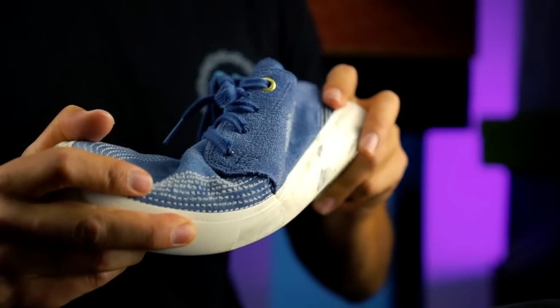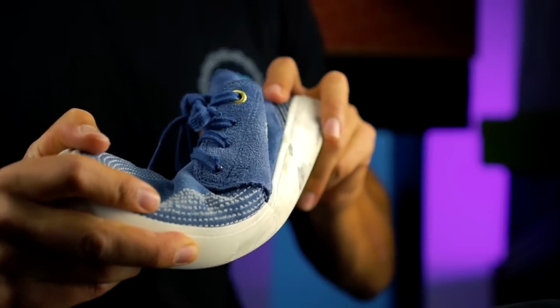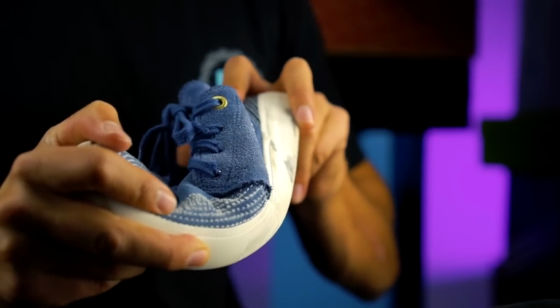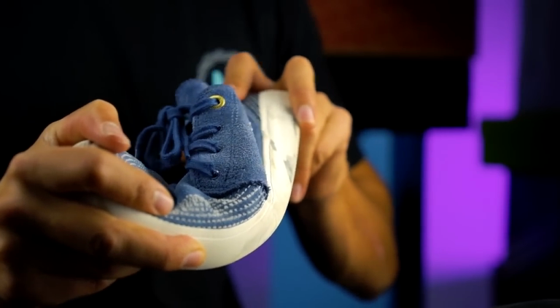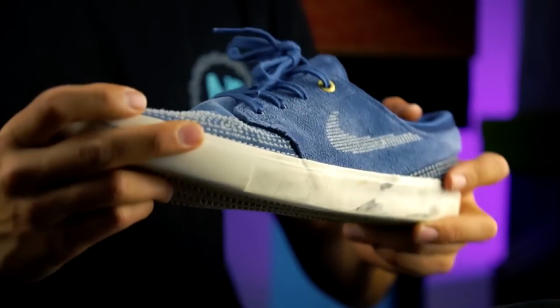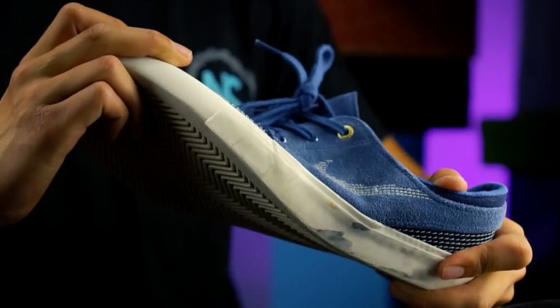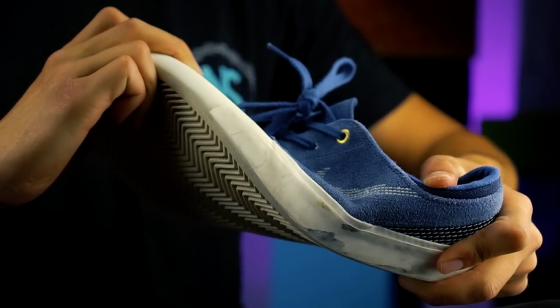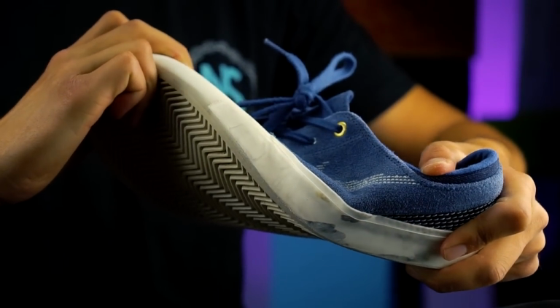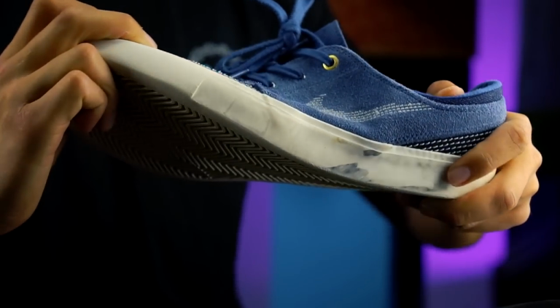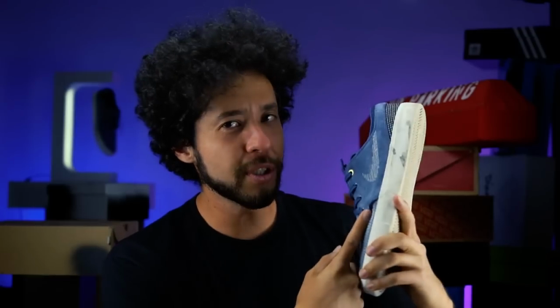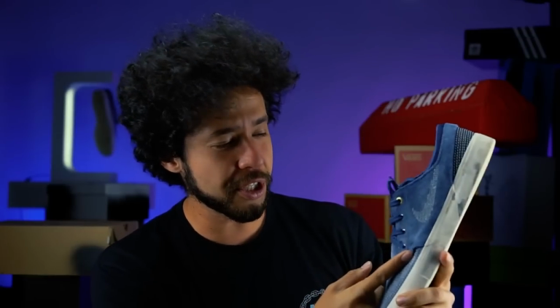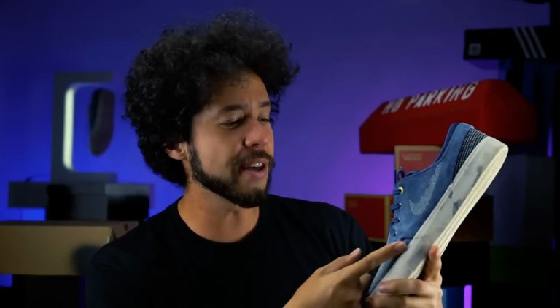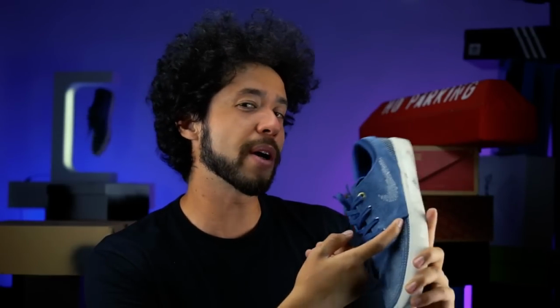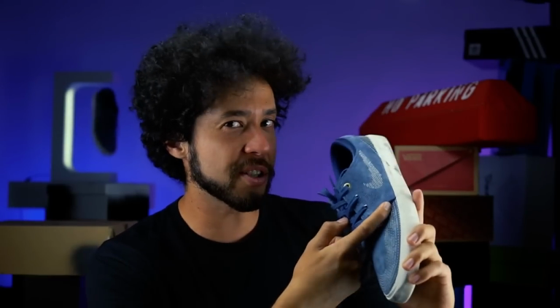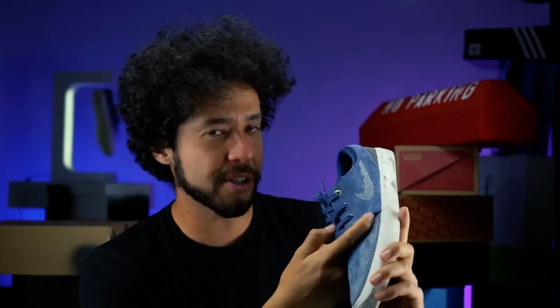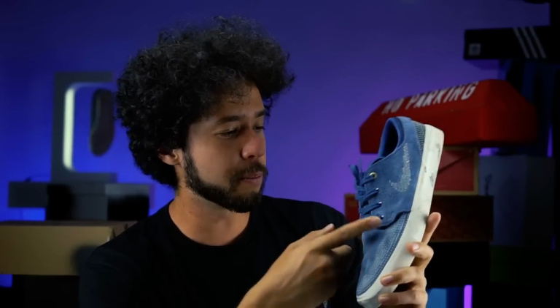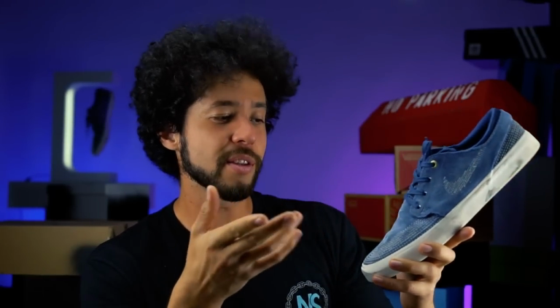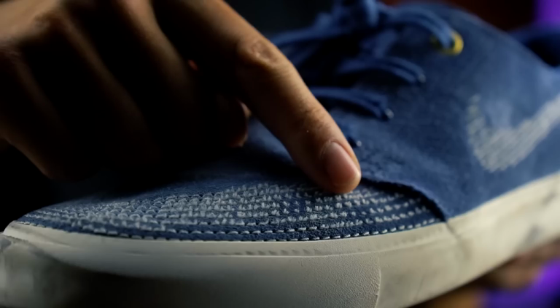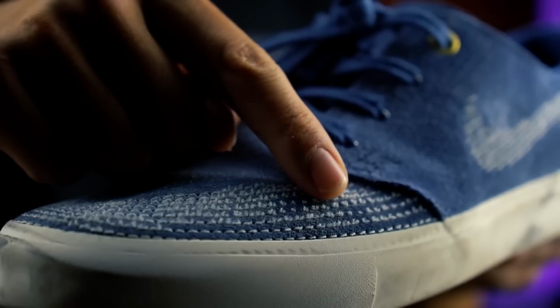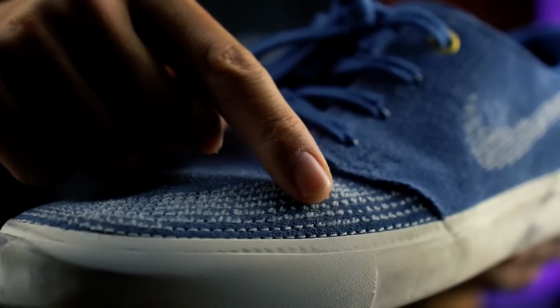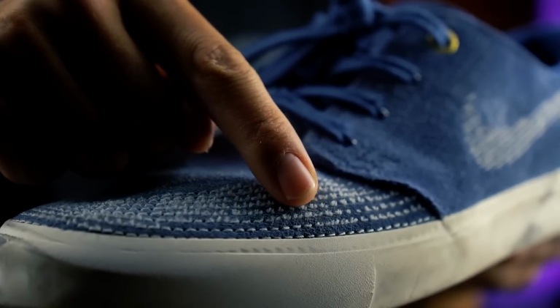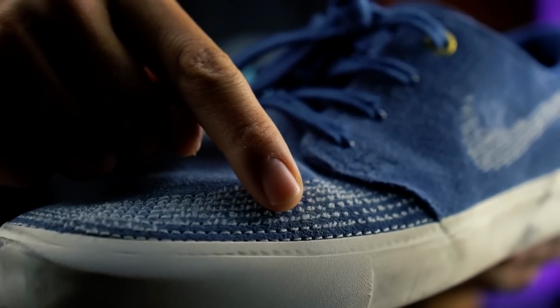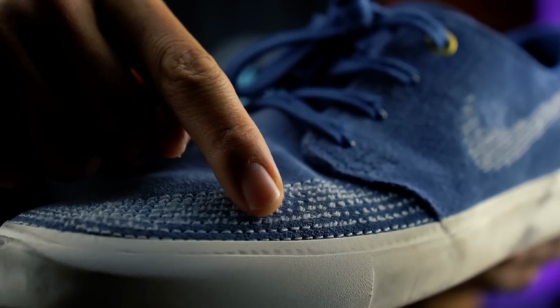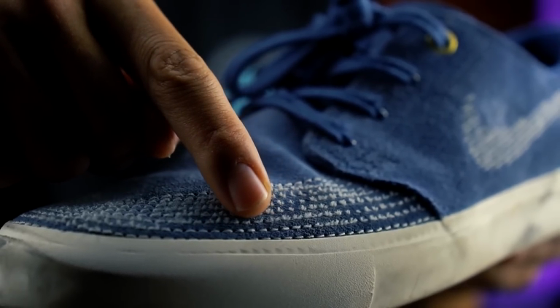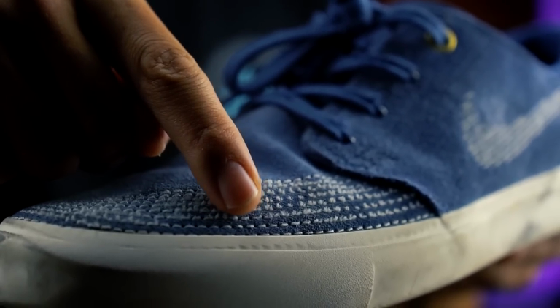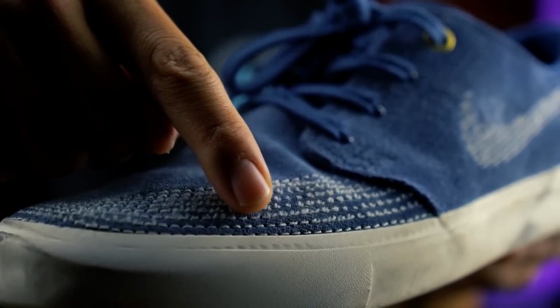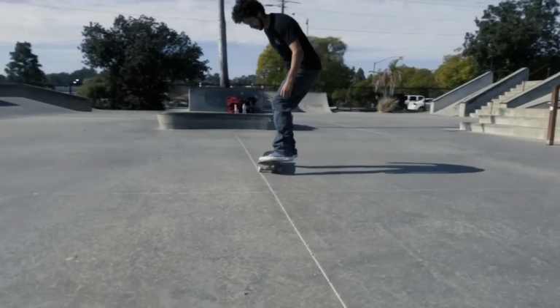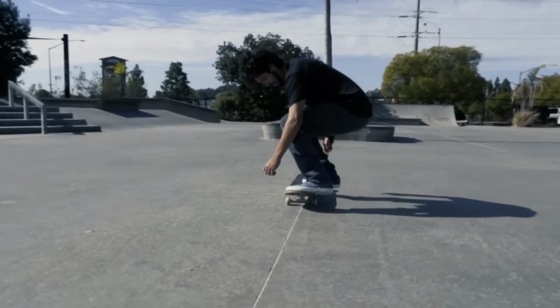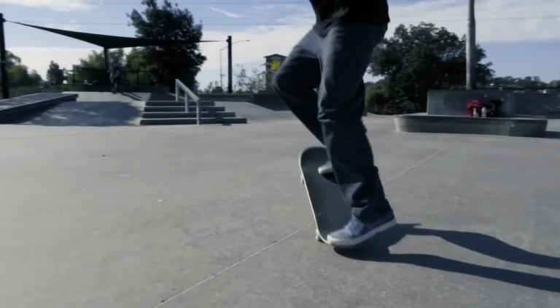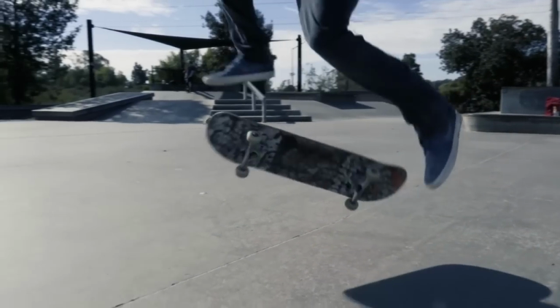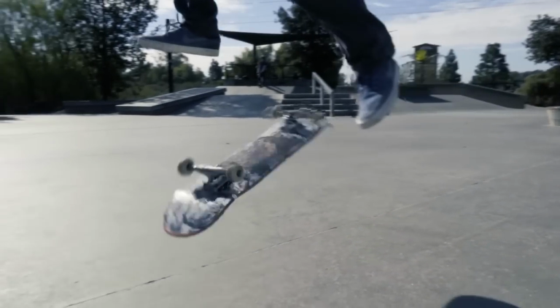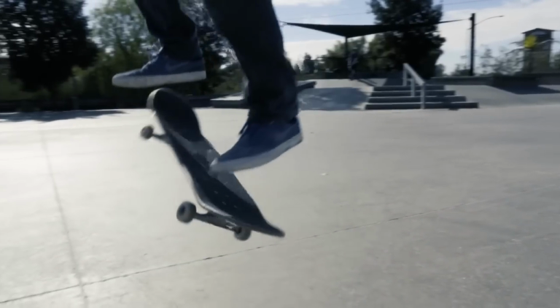I've been skating these shoes for about two weeks, but because of the holidays we'll call it a week and a half. I have torn through these stitches and the suede is starting to tear, but other than that the shoes held up pretty well and I can see myself skating these for maybe another two weeks or even longer.